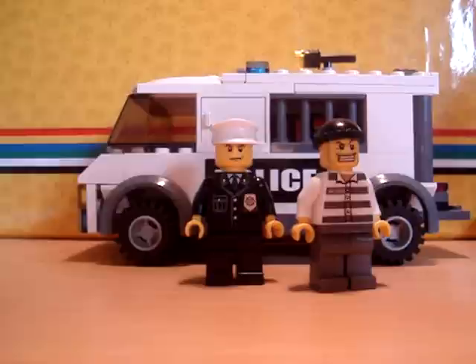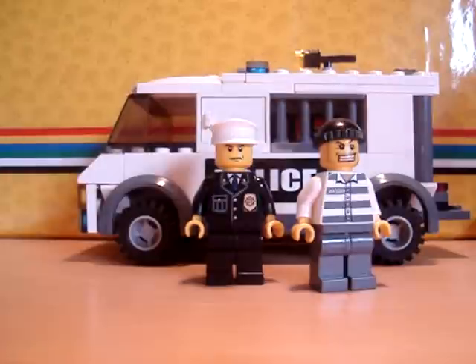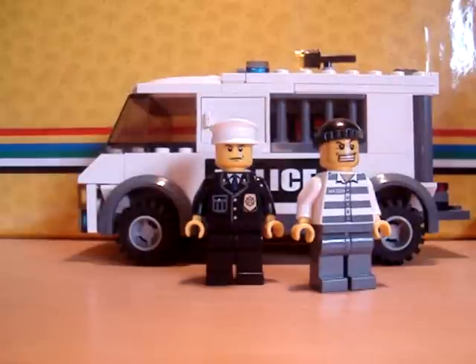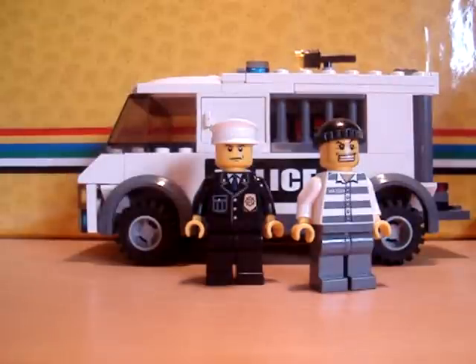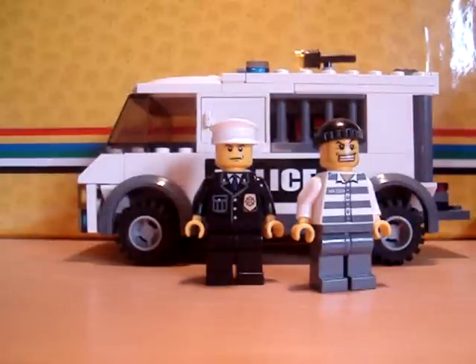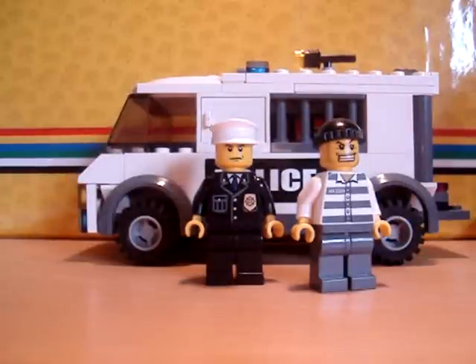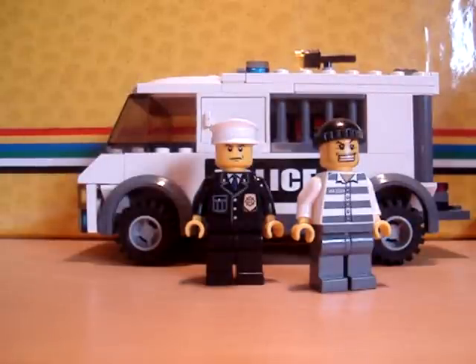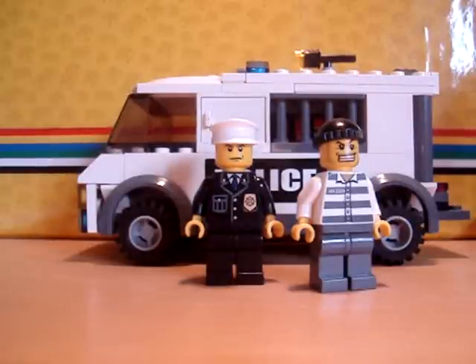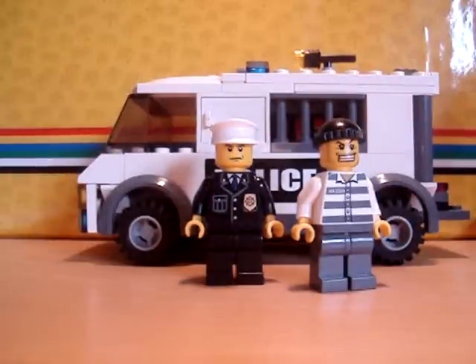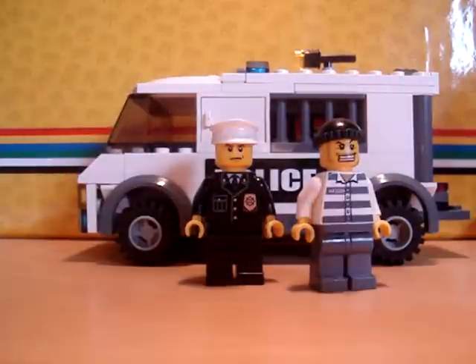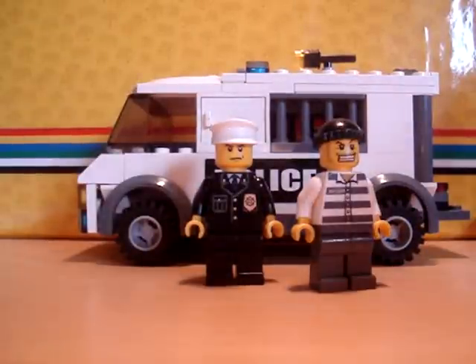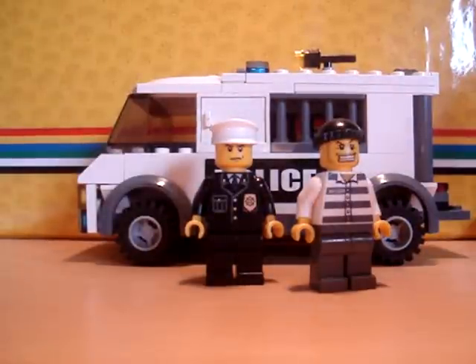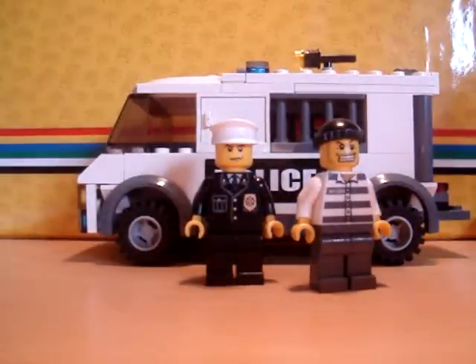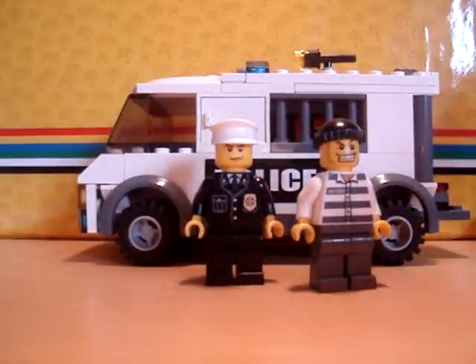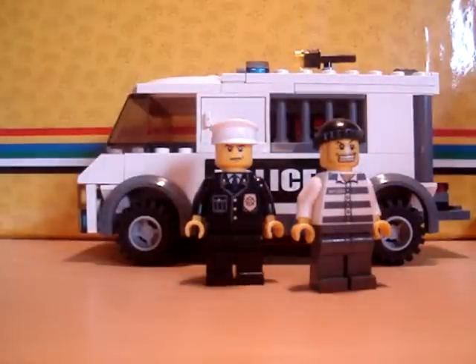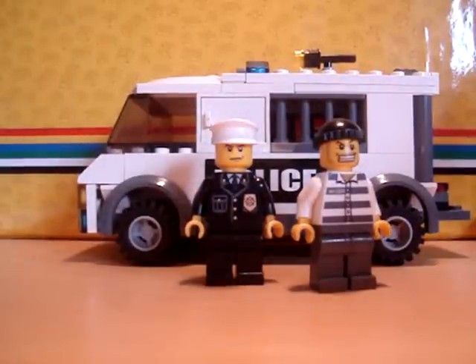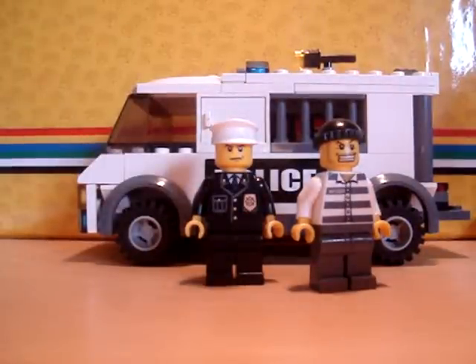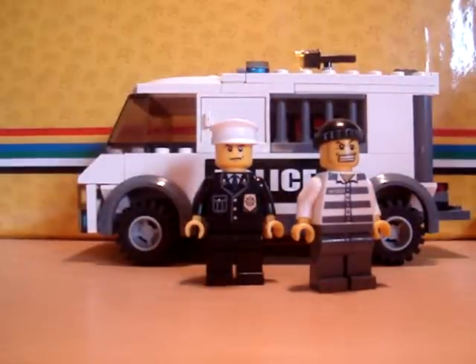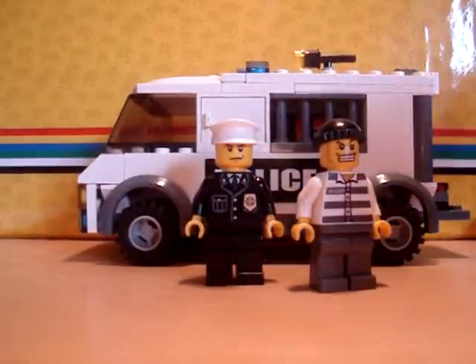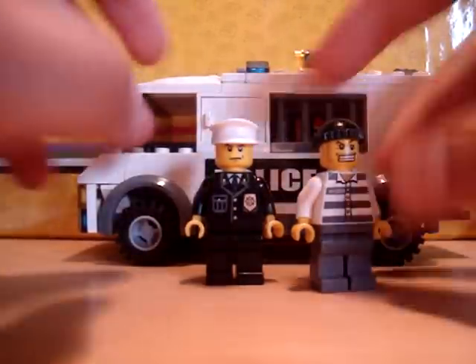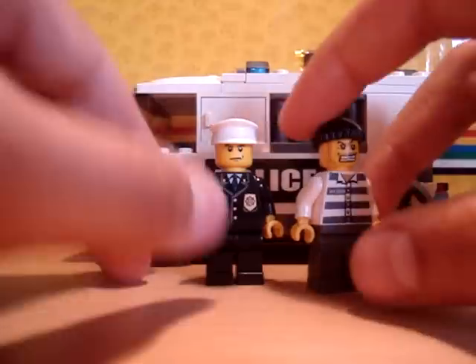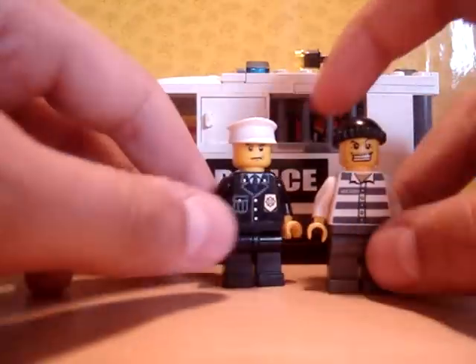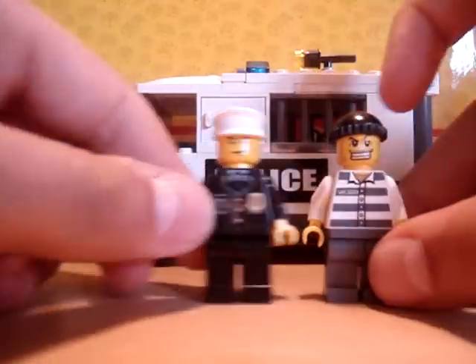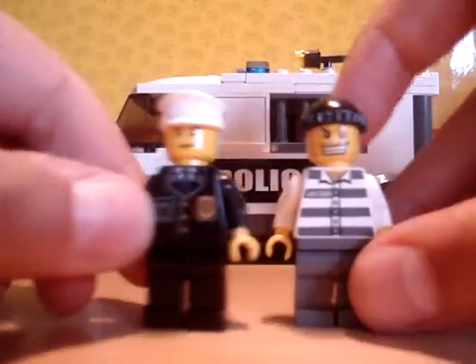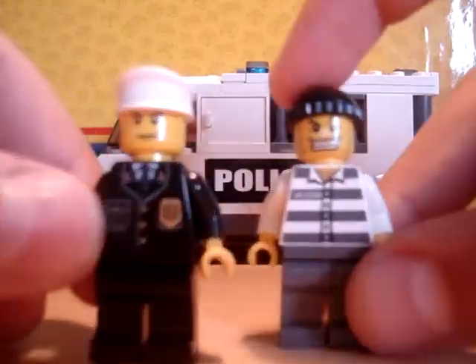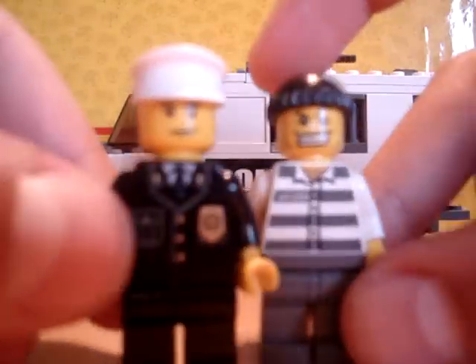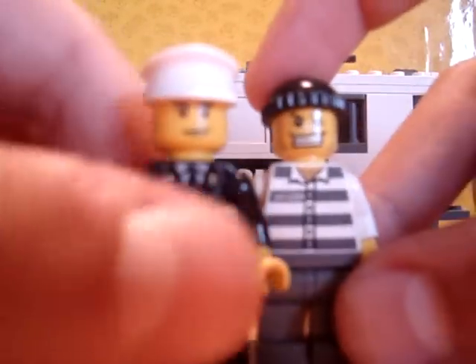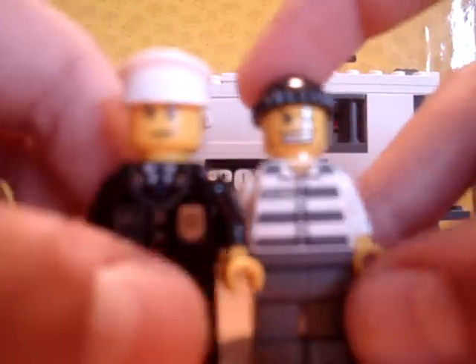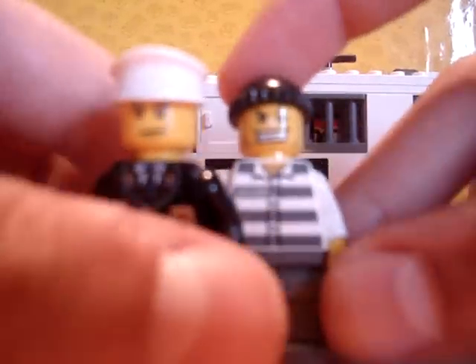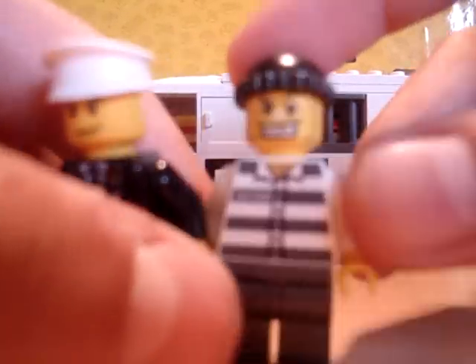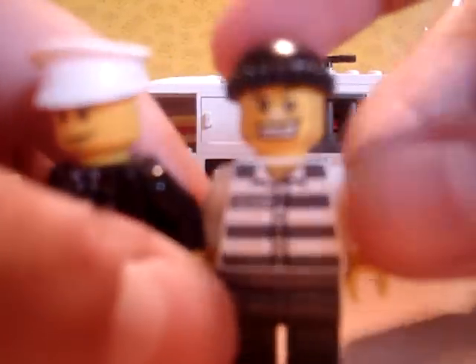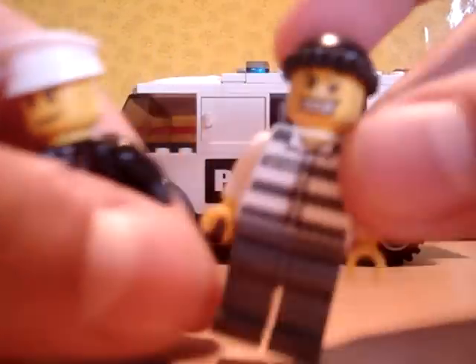This is my review of the Lego City Prisoner Transport, set number 7245. You get two figures with it: a police officer and a prisoner.